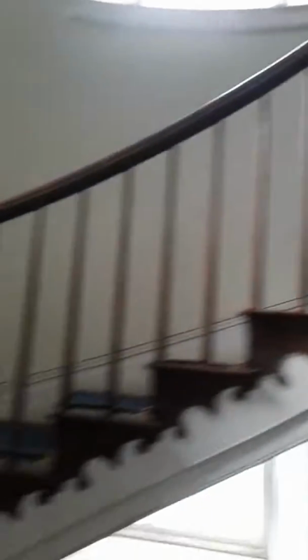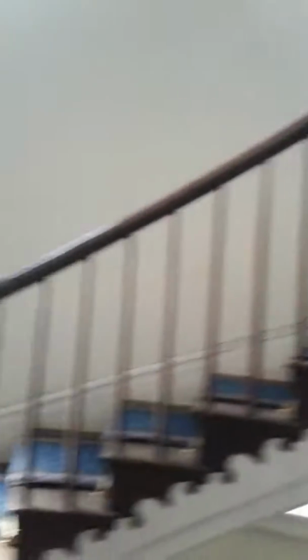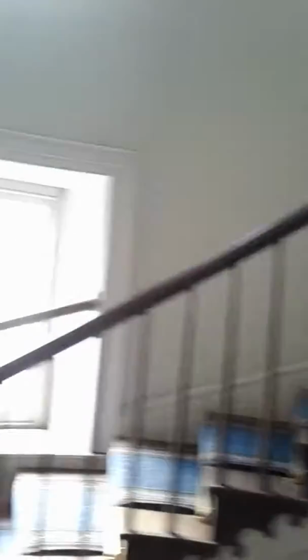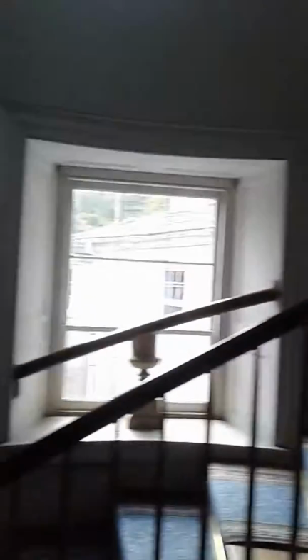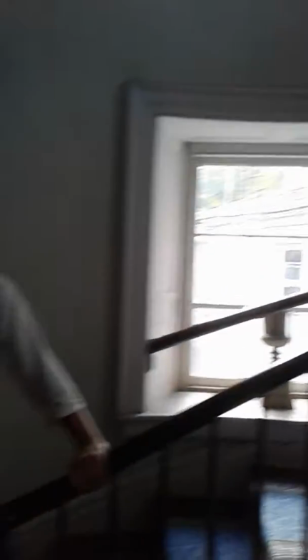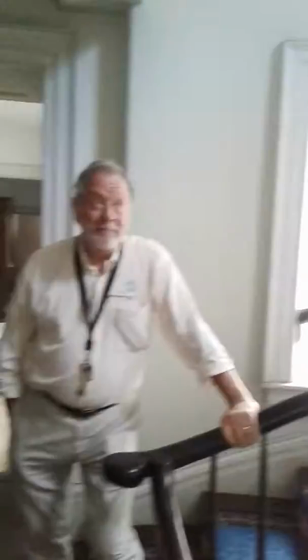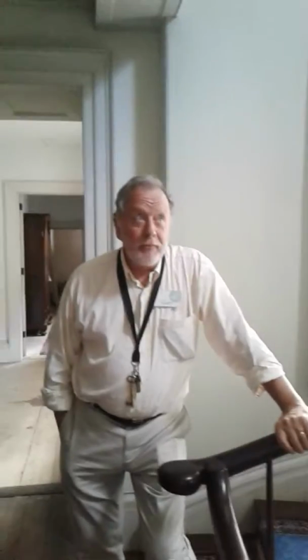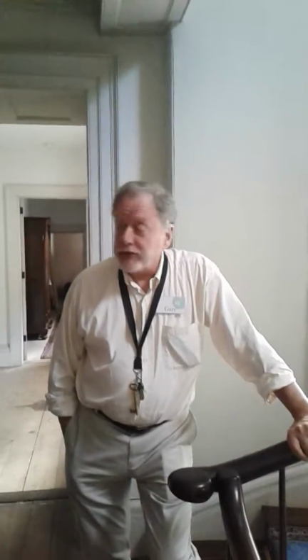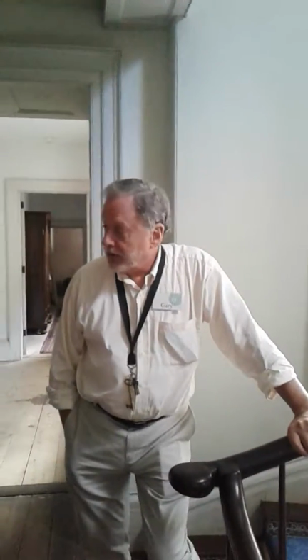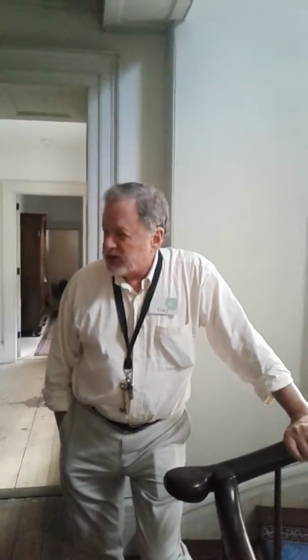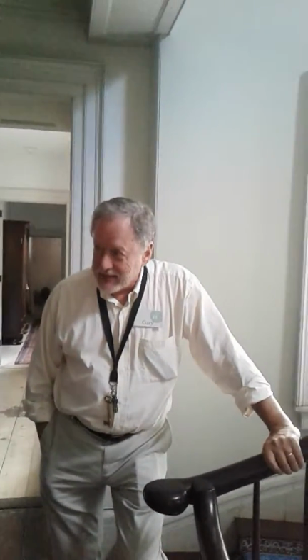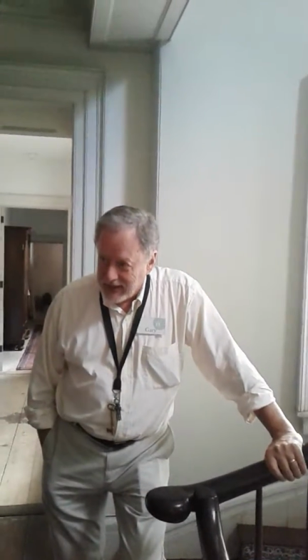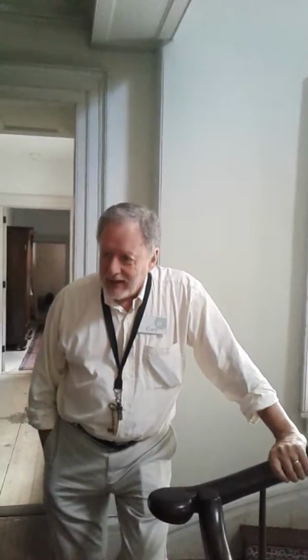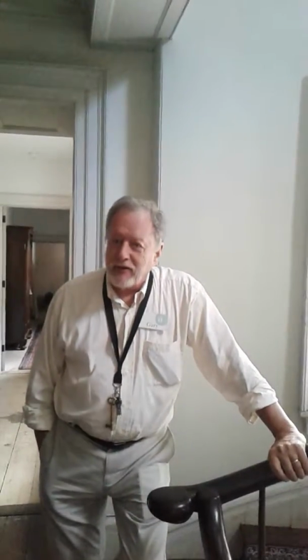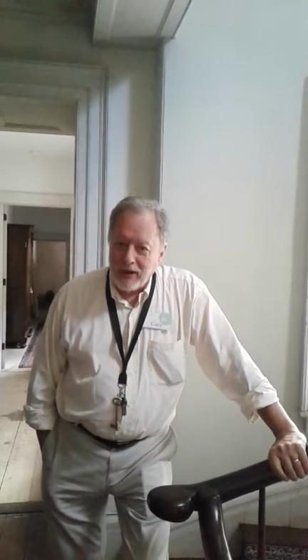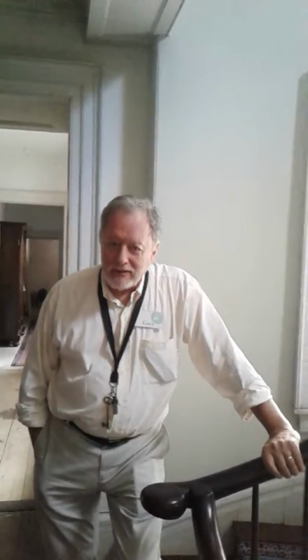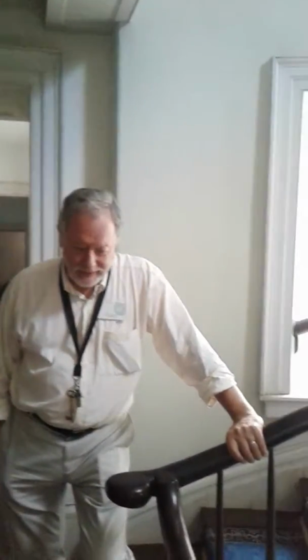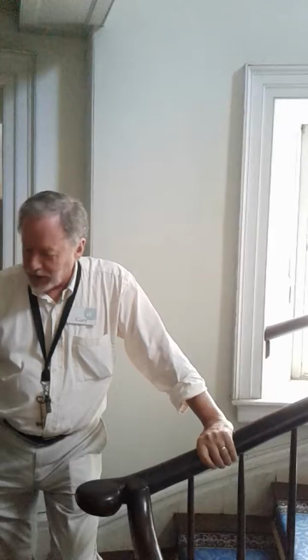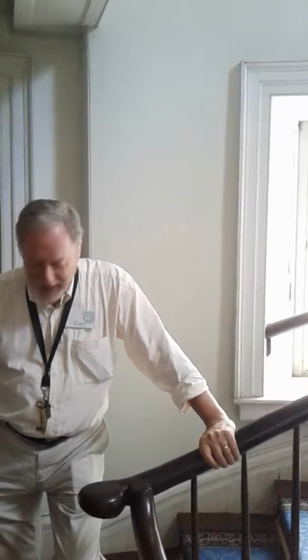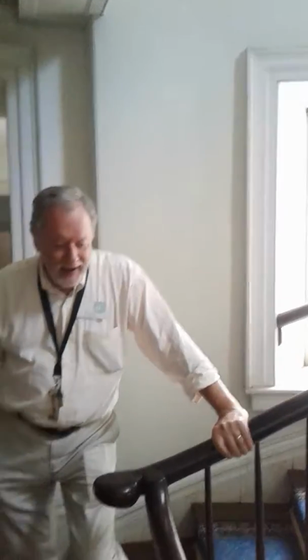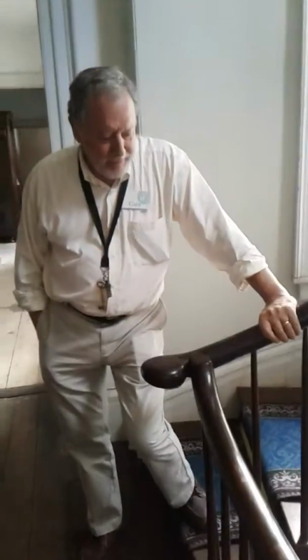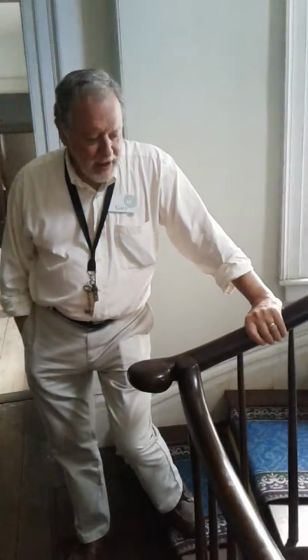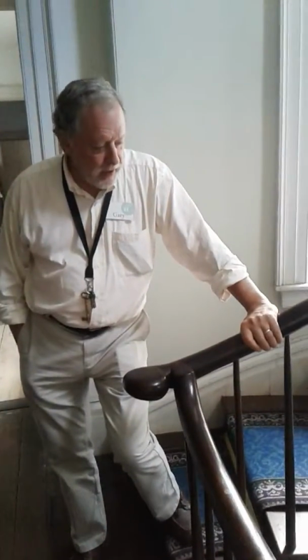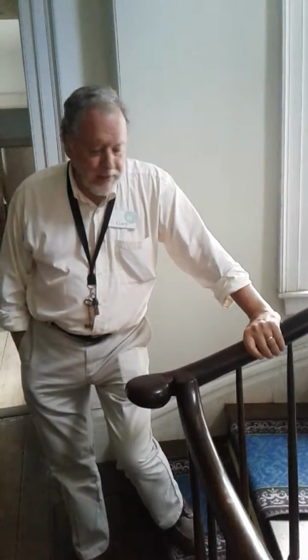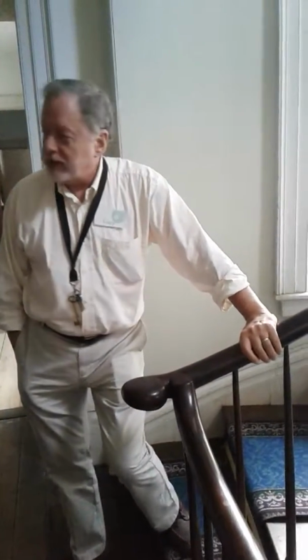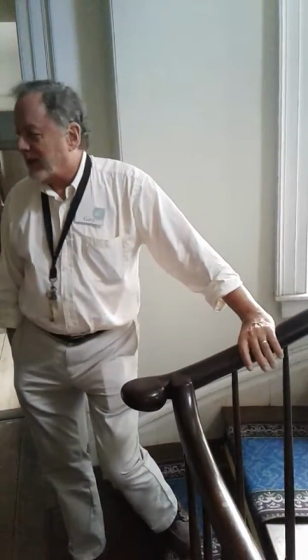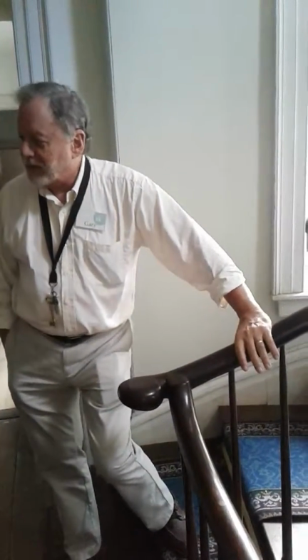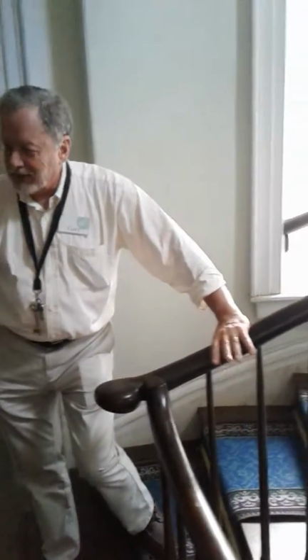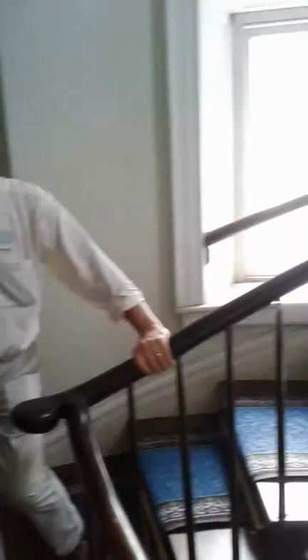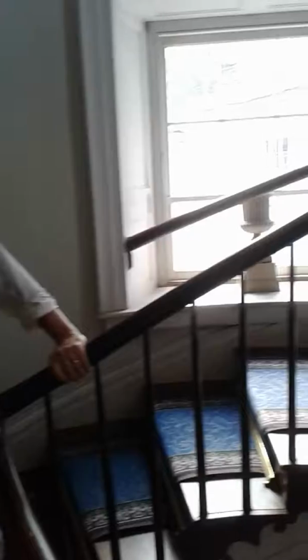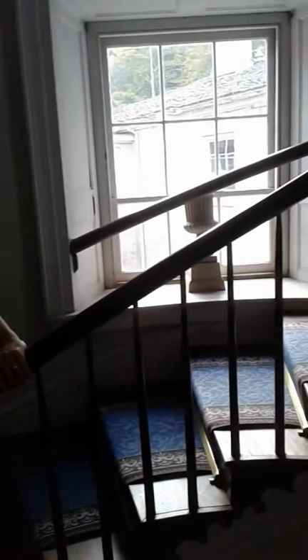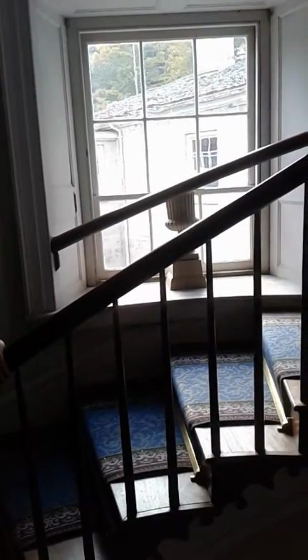I think you'll notice that the banister is lower than you'd expect it to be. Because people were short. It actually wouldn't pass code today — that's what I was told. It's too short. It'll tip over.